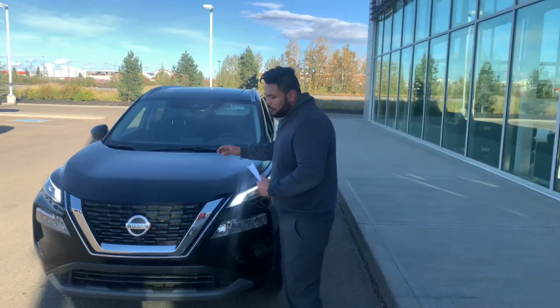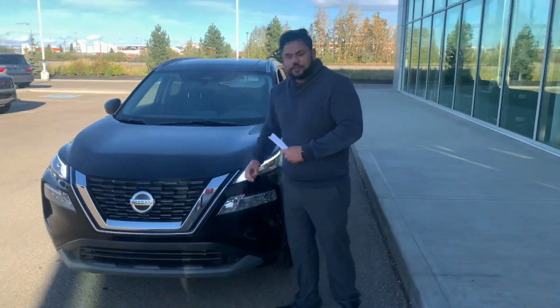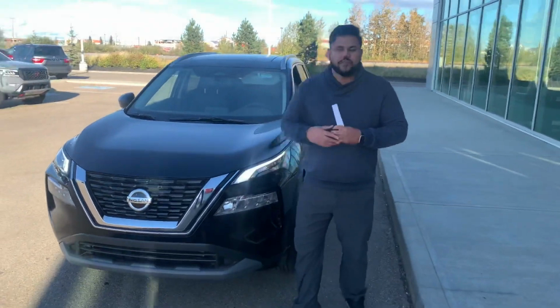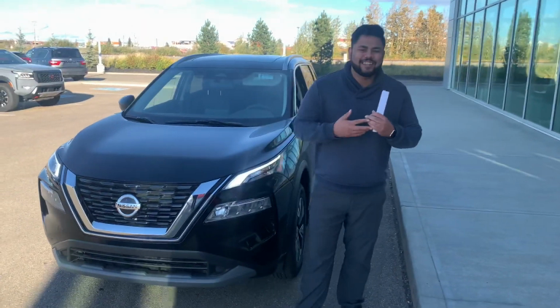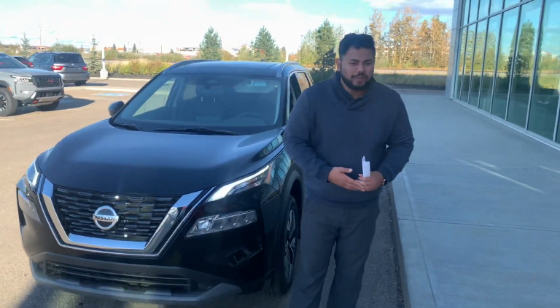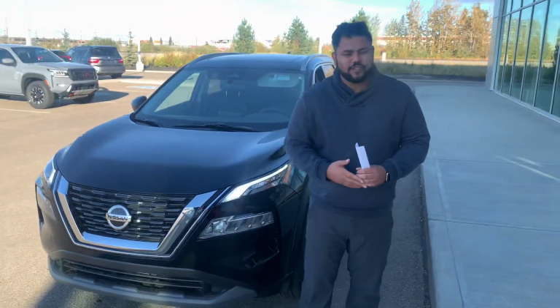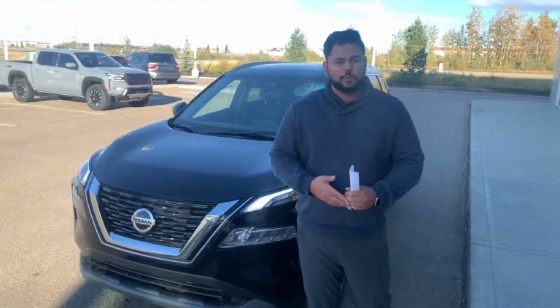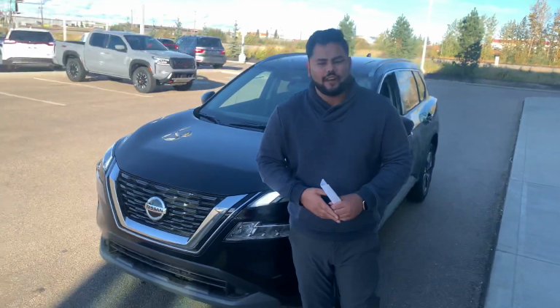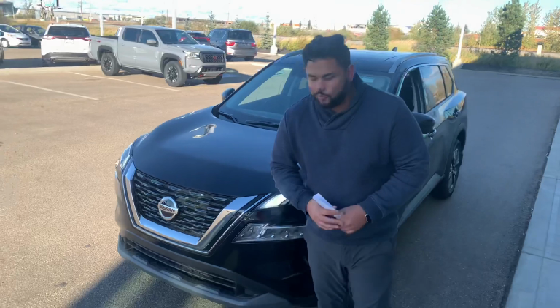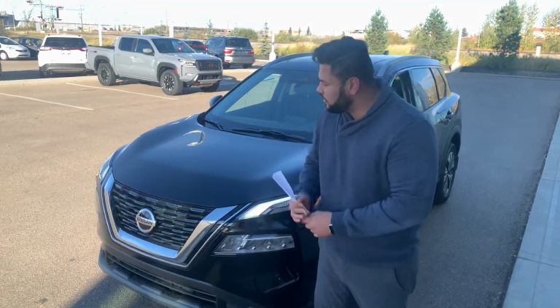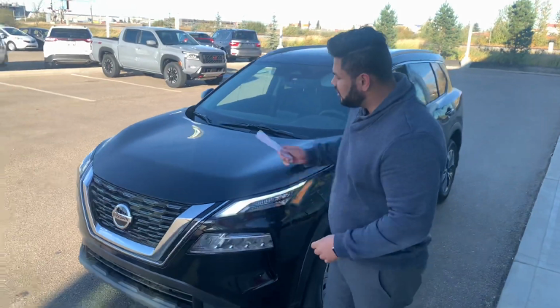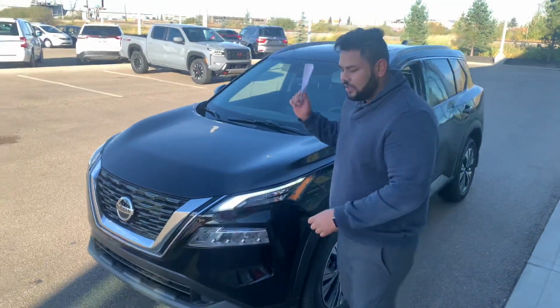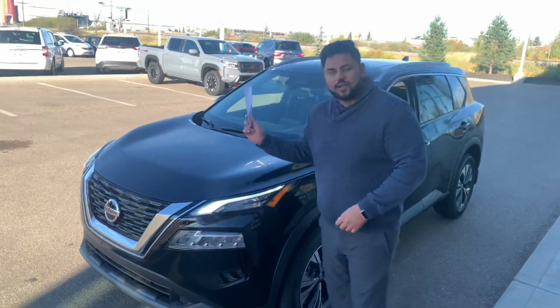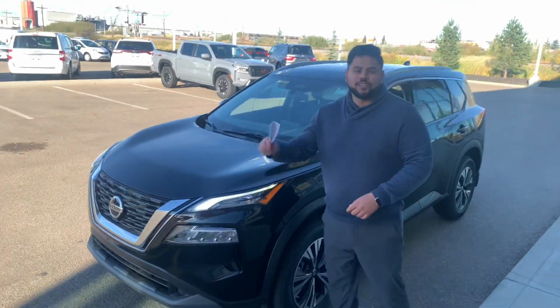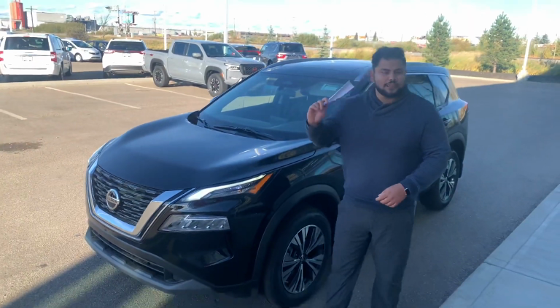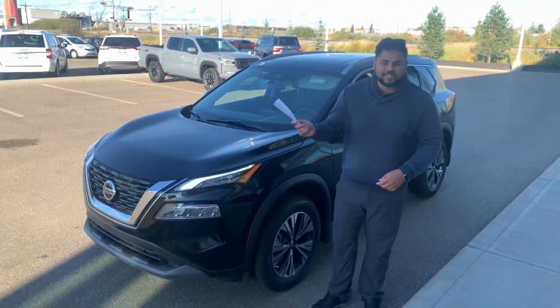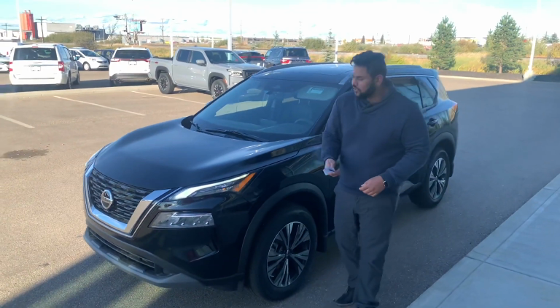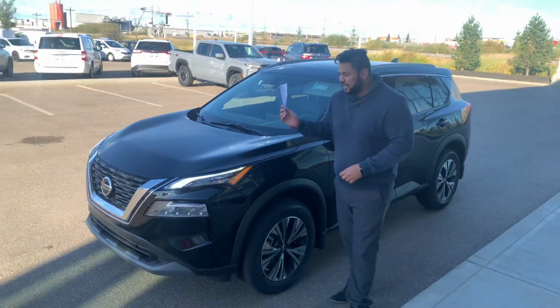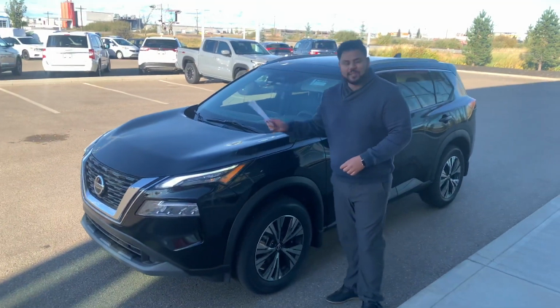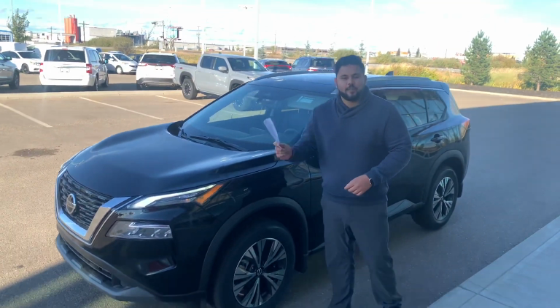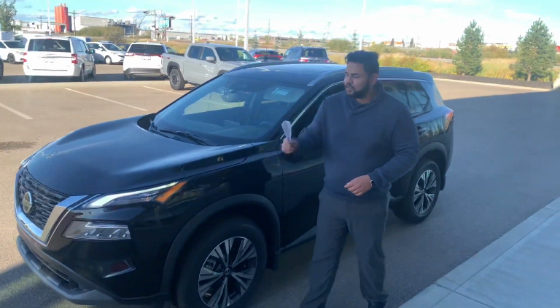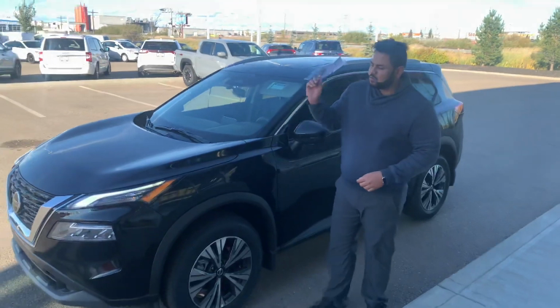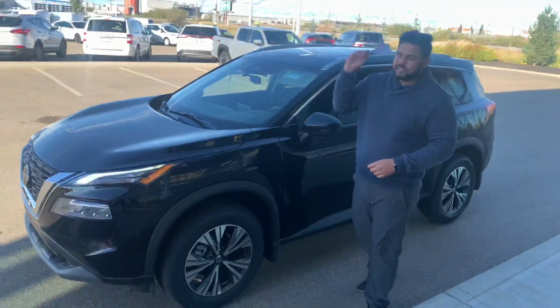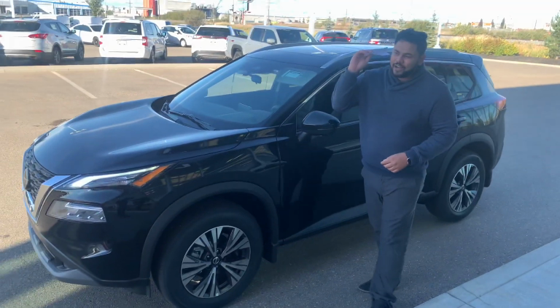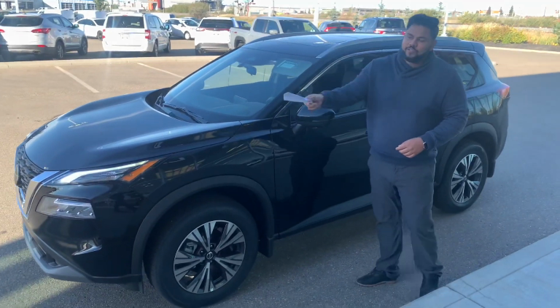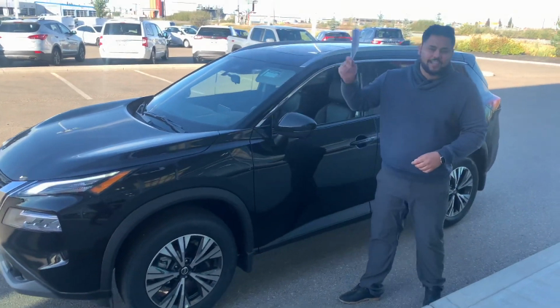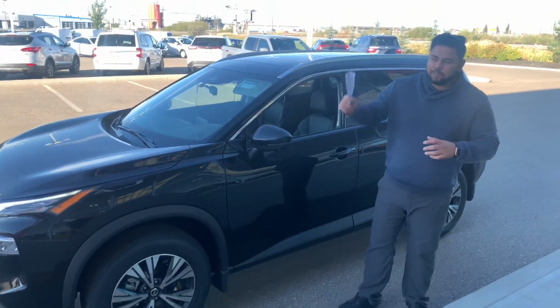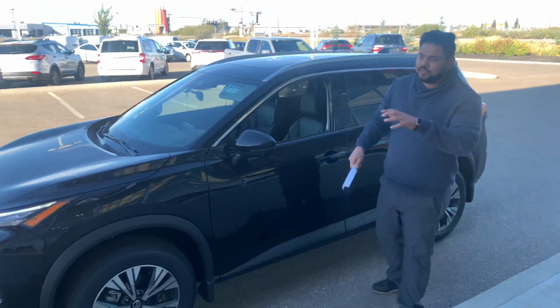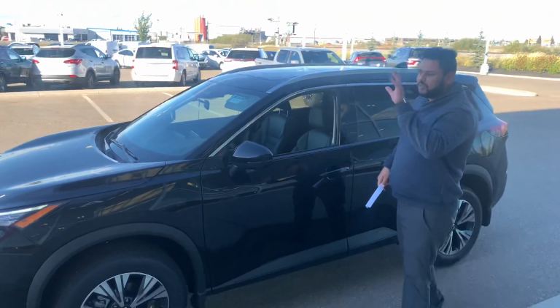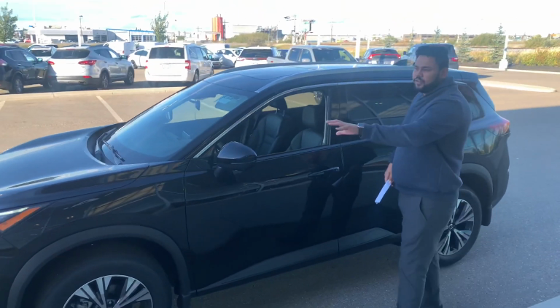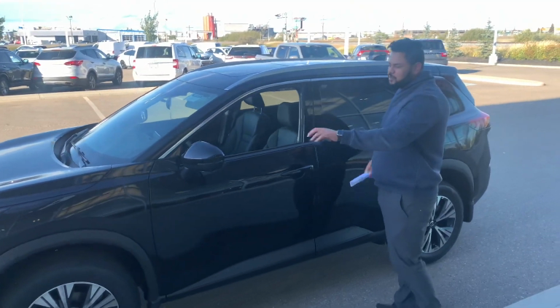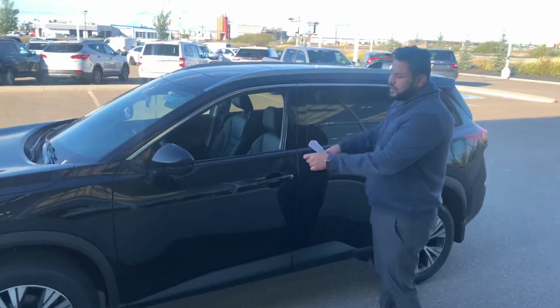Number one, you're going to get an extremely fuel-efficient 2.5-liter four-cylinder engine. Now, this one does come with the Nissan 360 Safety Shield. You're protected from all different corners, whether it's going too fast and not being able to stop when somebody's starting to stop on the brakes.